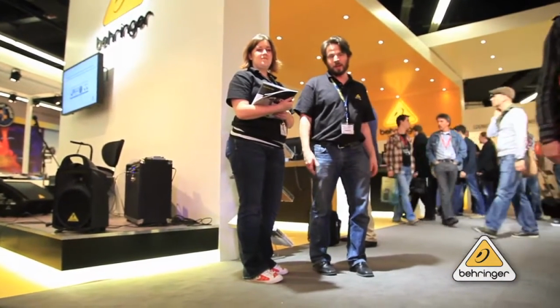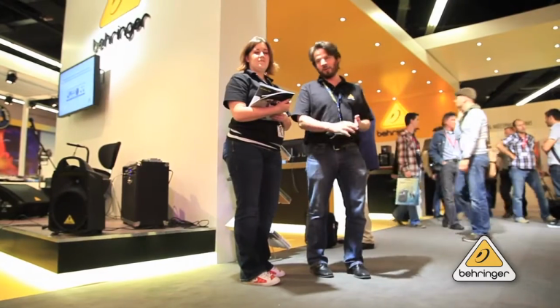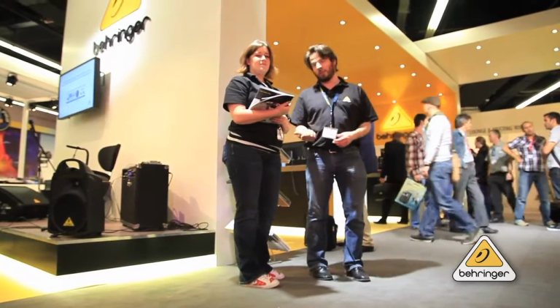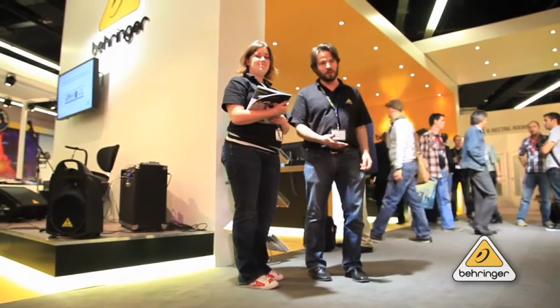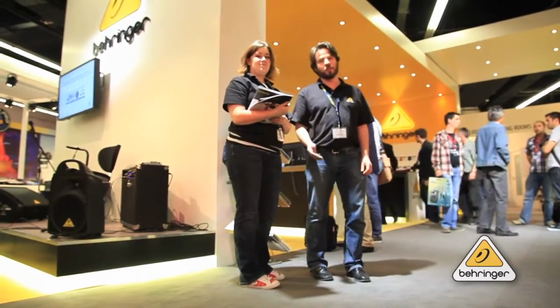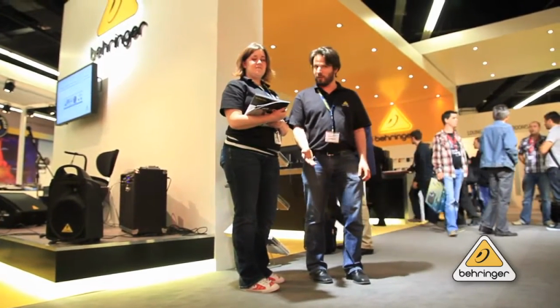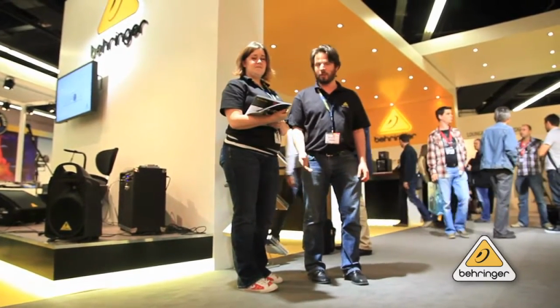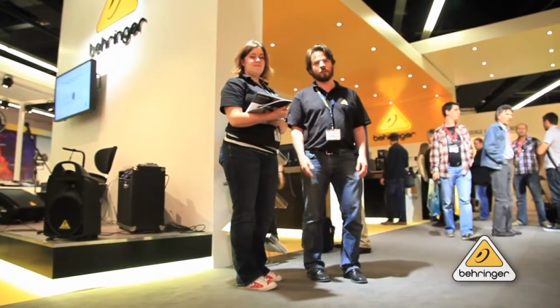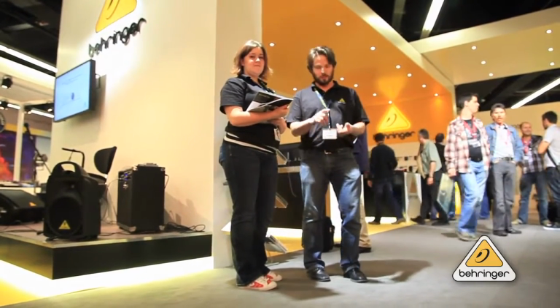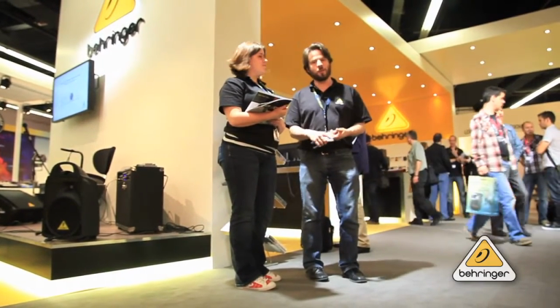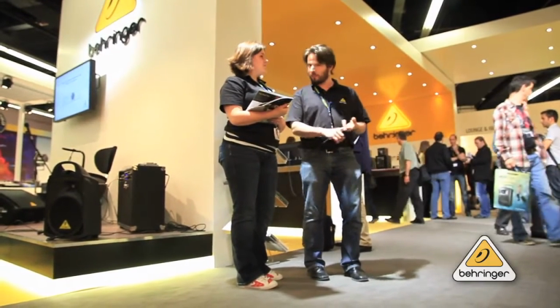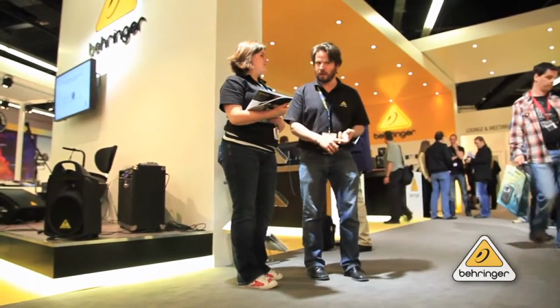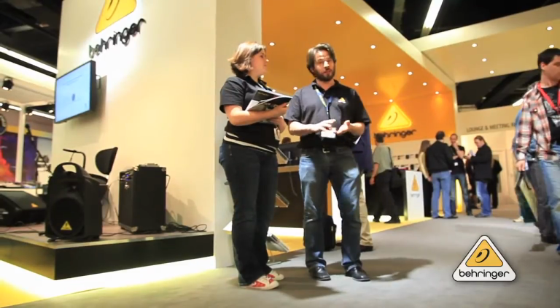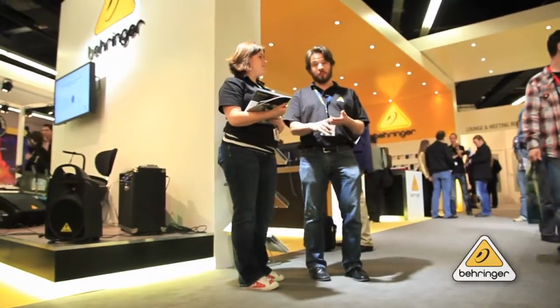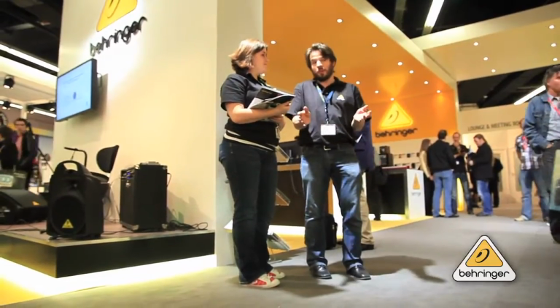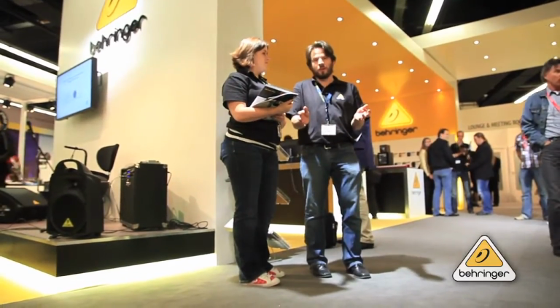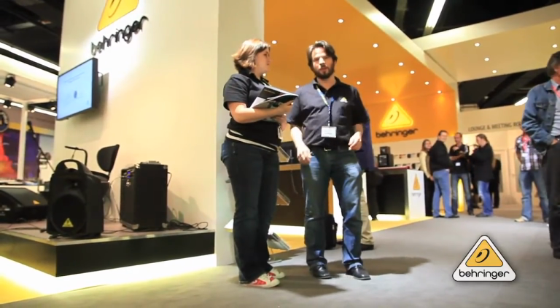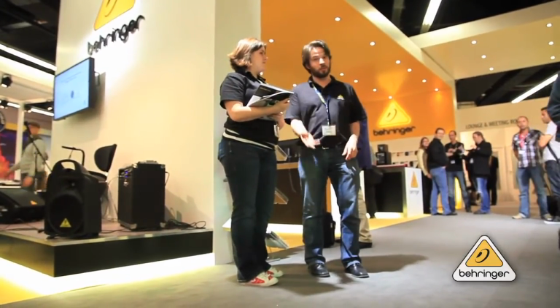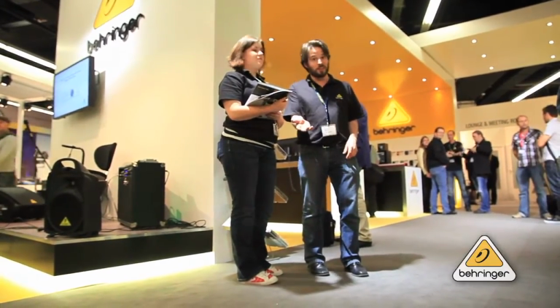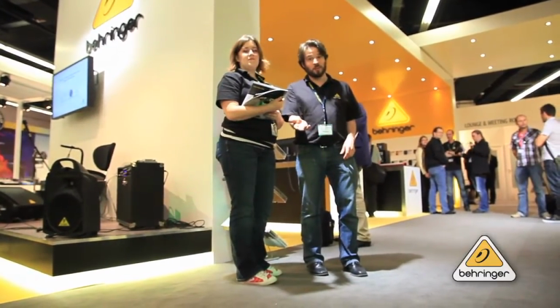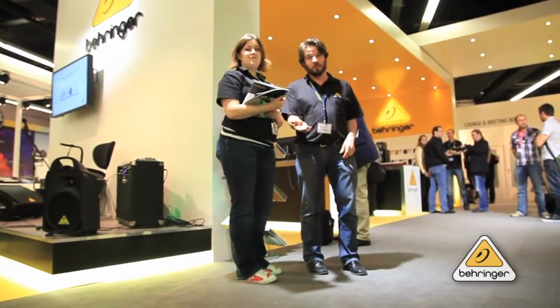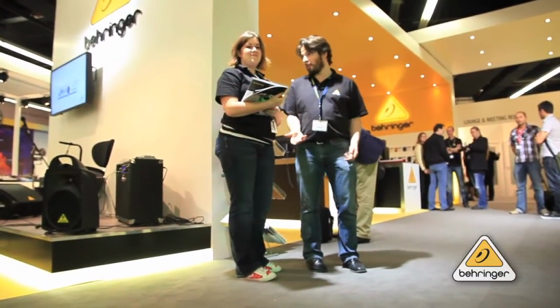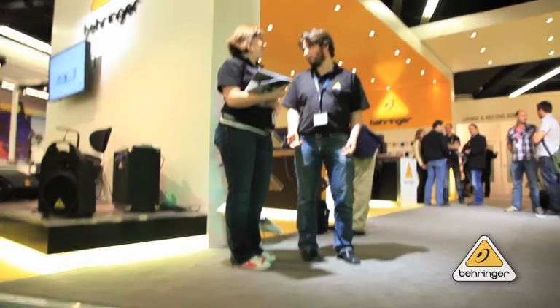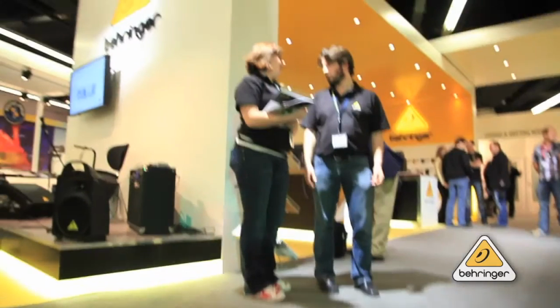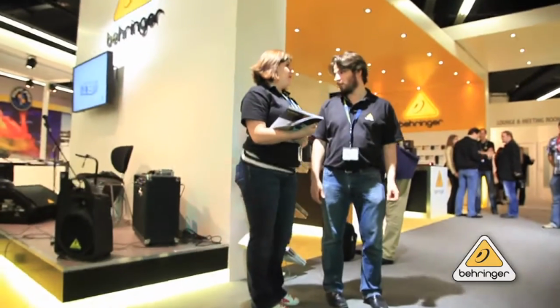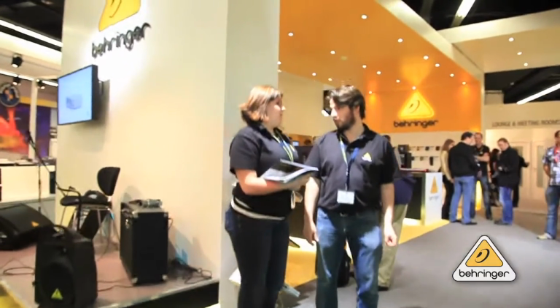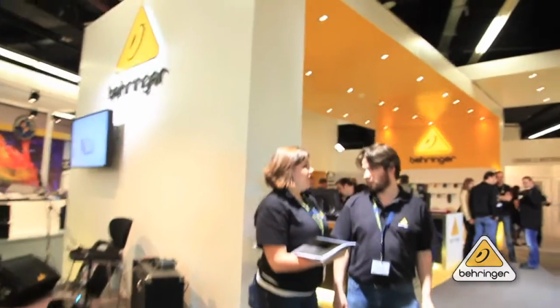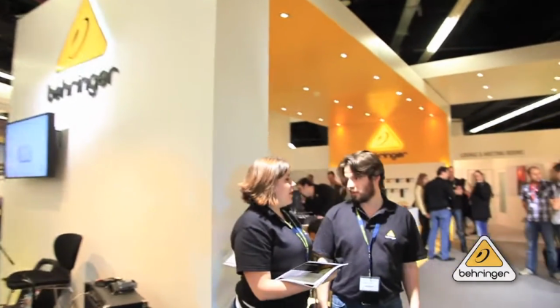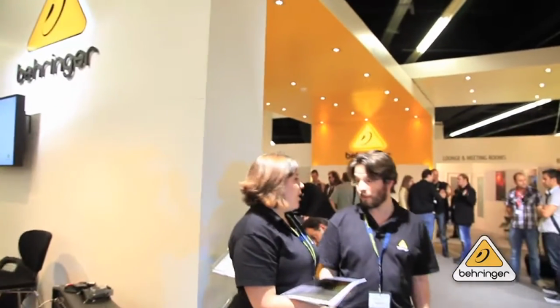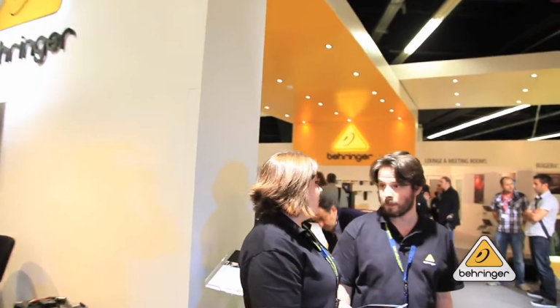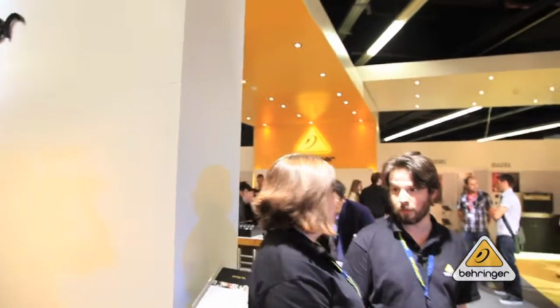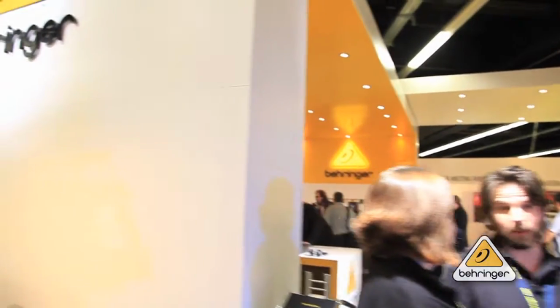I'm Ryan. This is Sarah. We're Behringer. Thanks very much for watching. Please comment, please subscribe, ask questions — we'll answer all of them. And we'll see you at the next trade show. Where's the next trade show? That would be Palm Lumbai — Dubai.